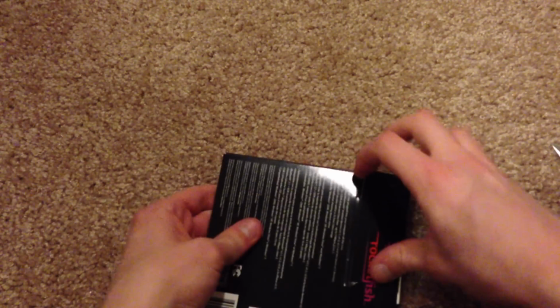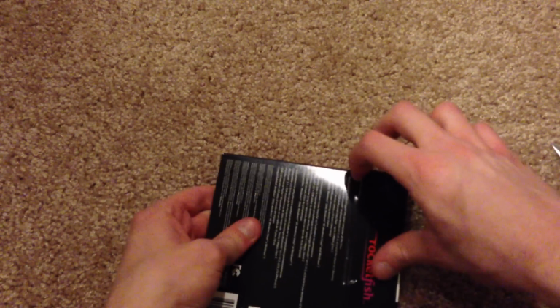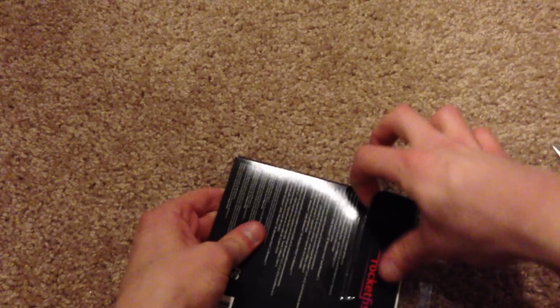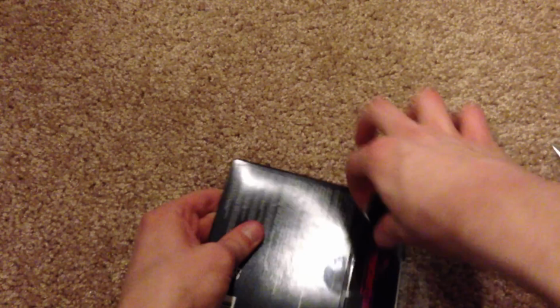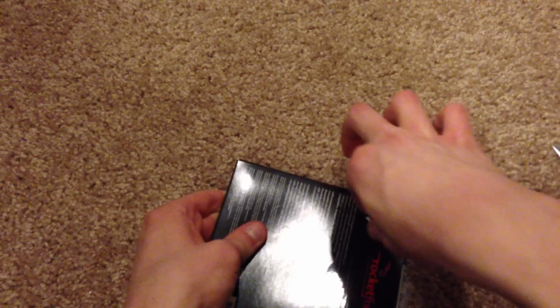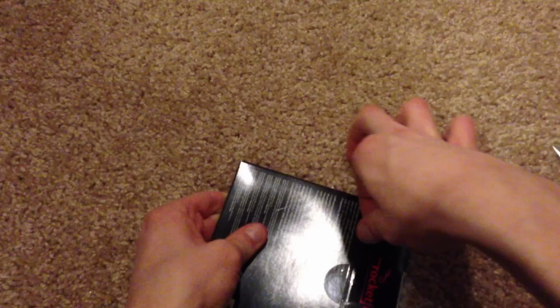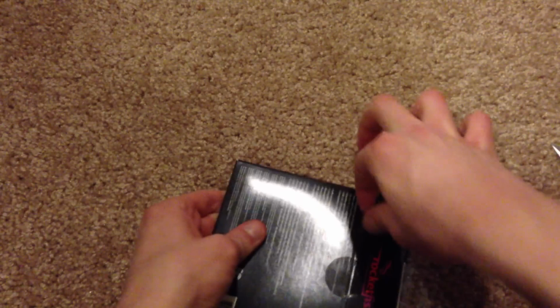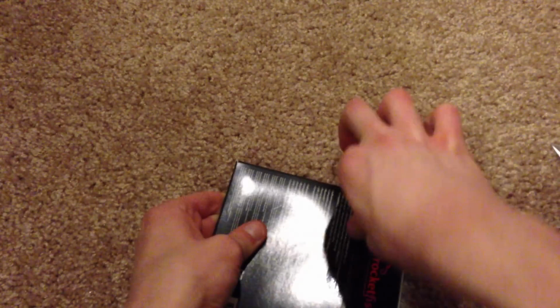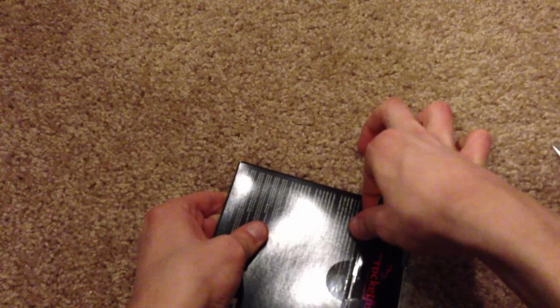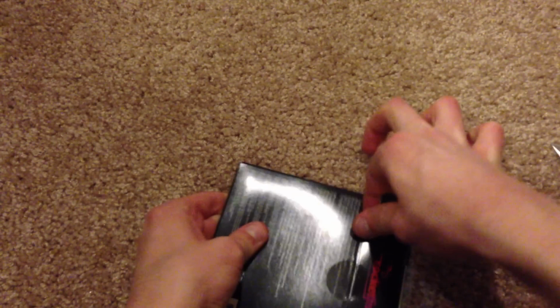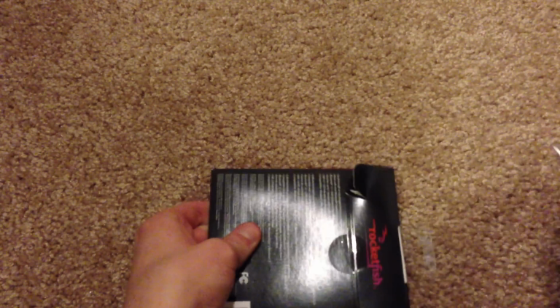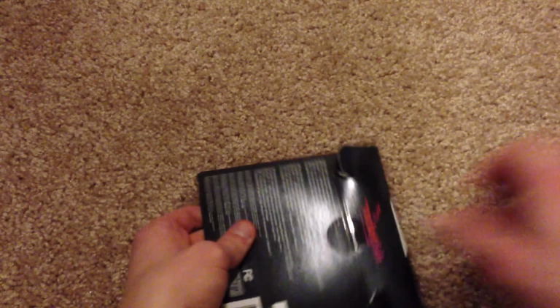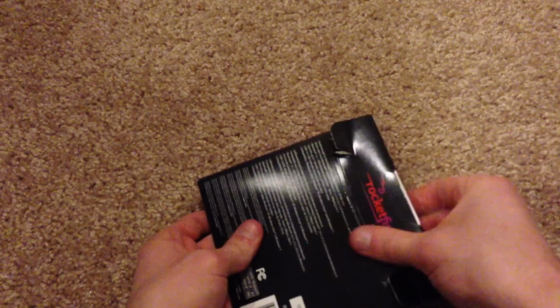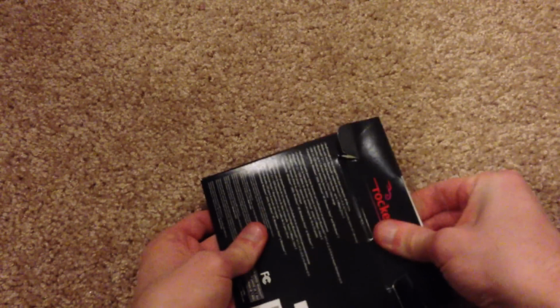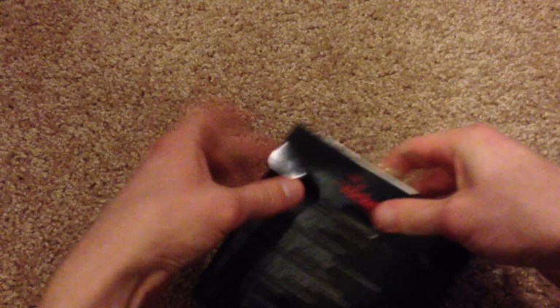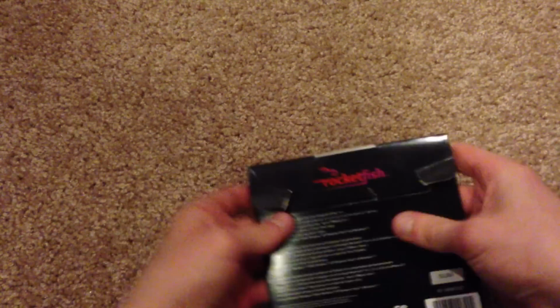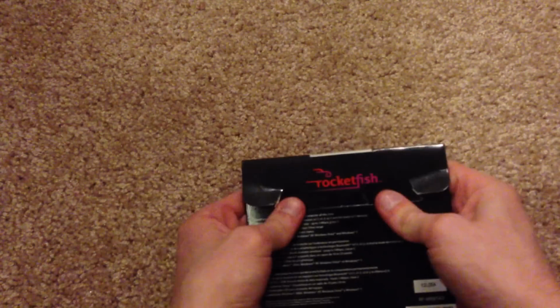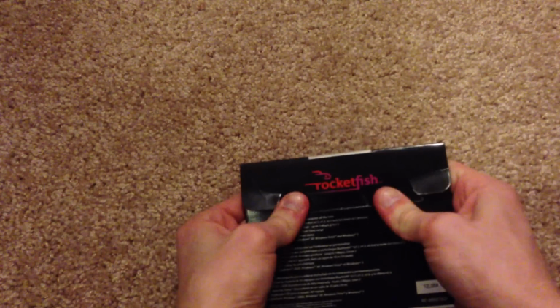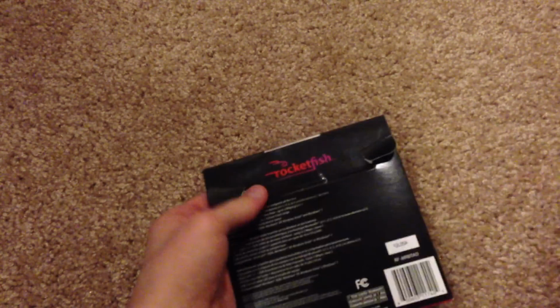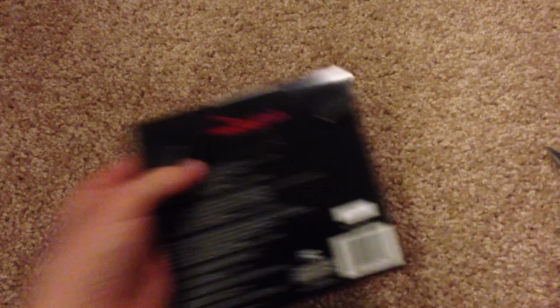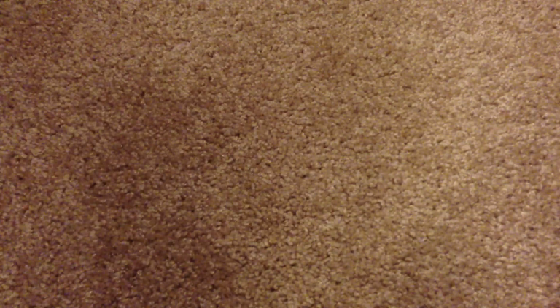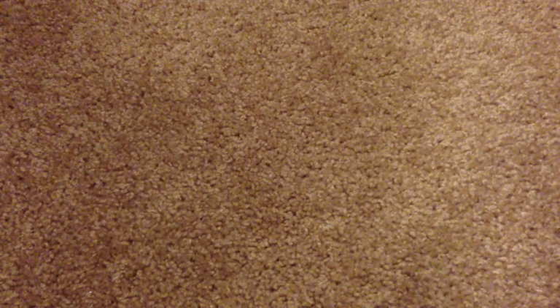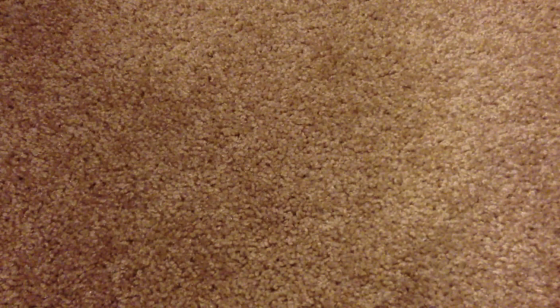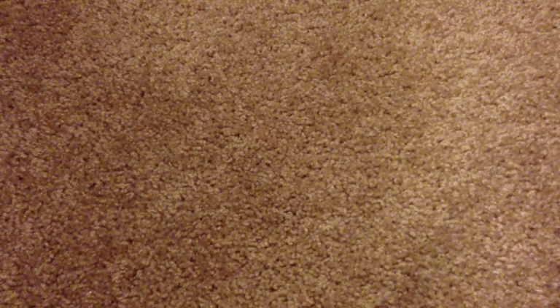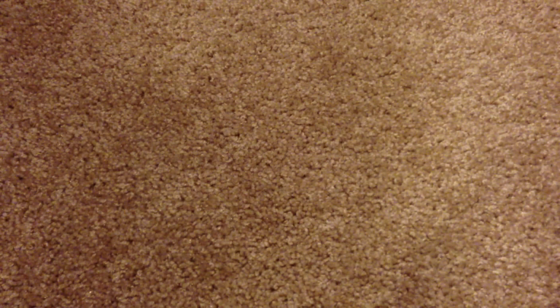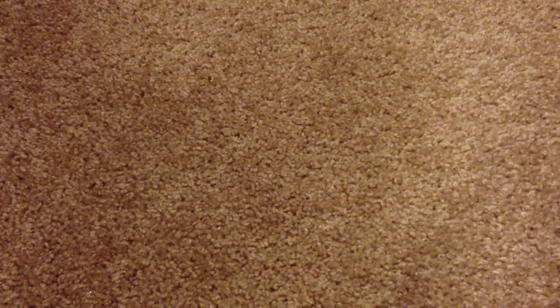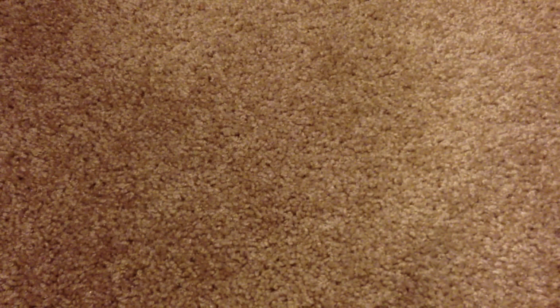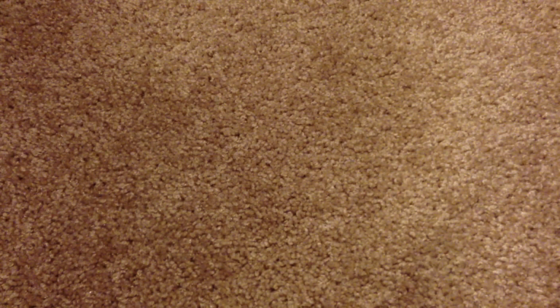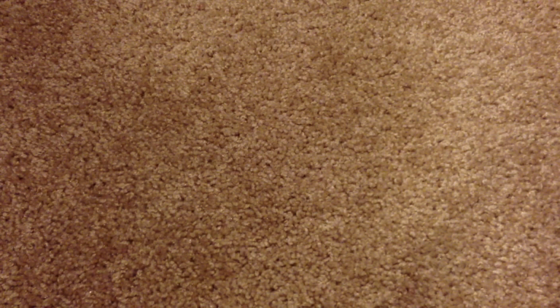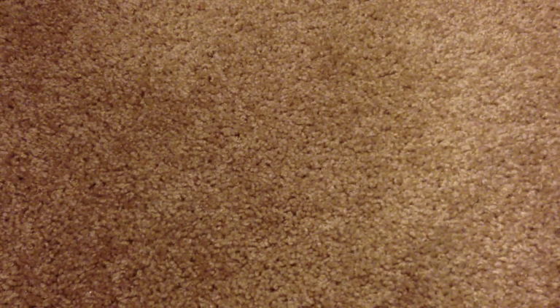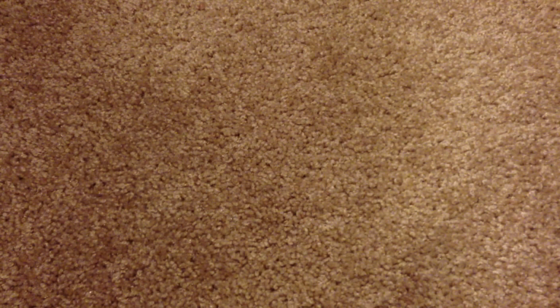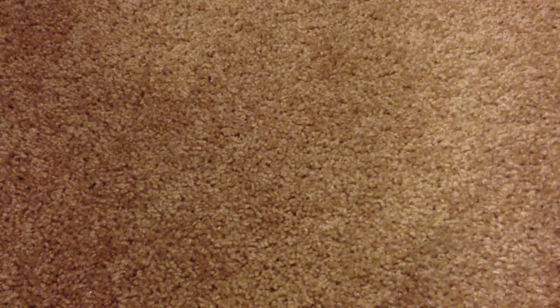I might actually have to rip this to get it out. Alright, let me take it out of camera real quick and get this thing open.